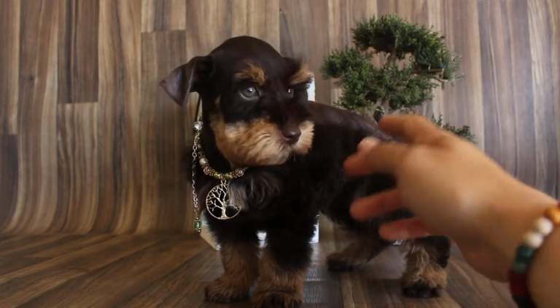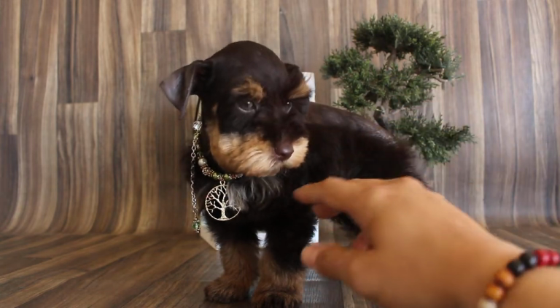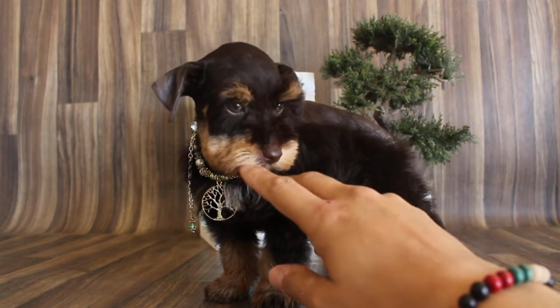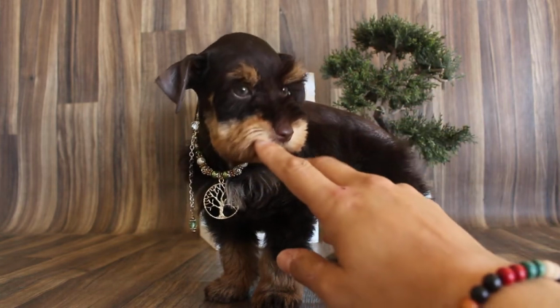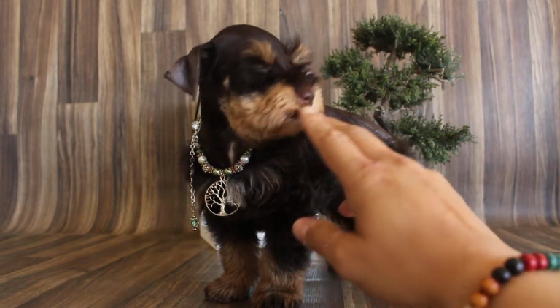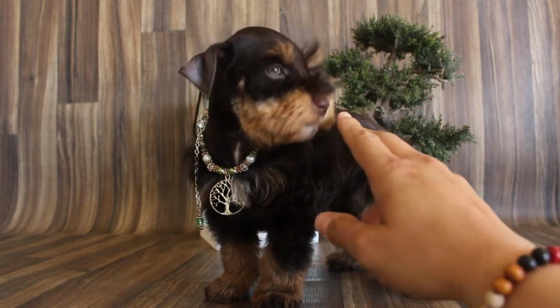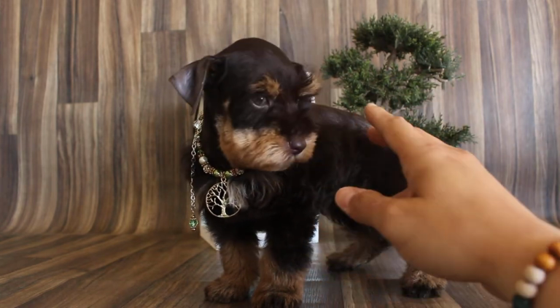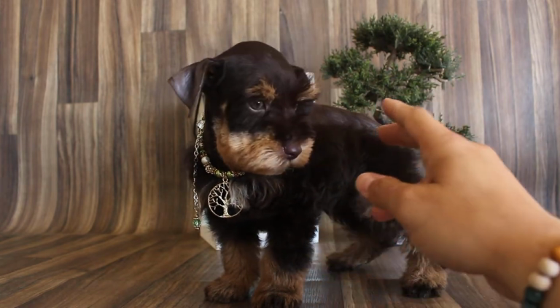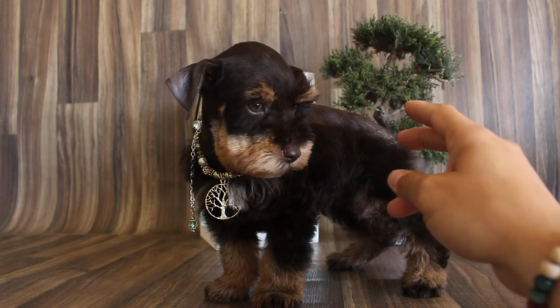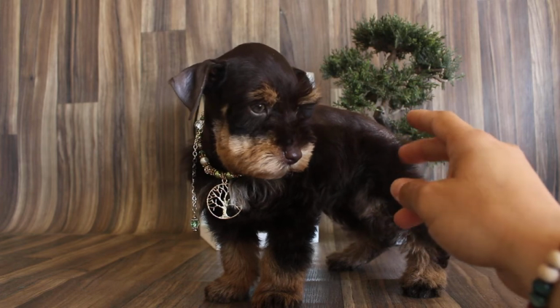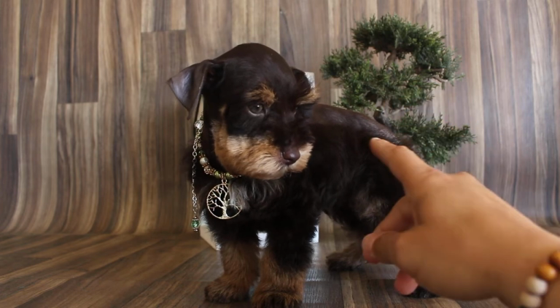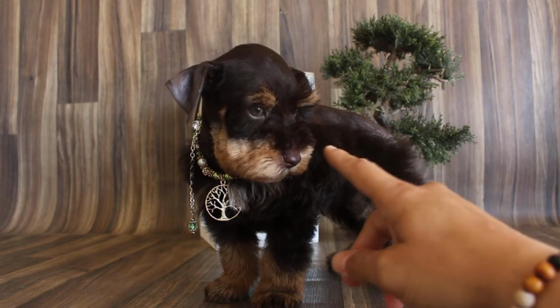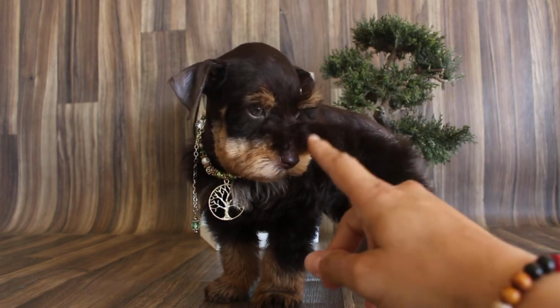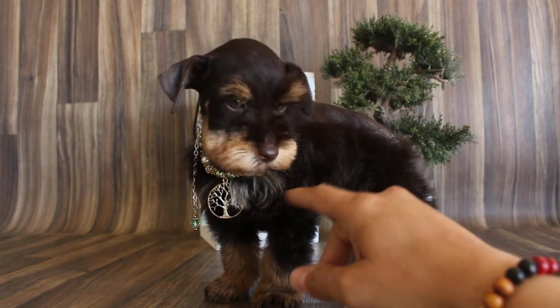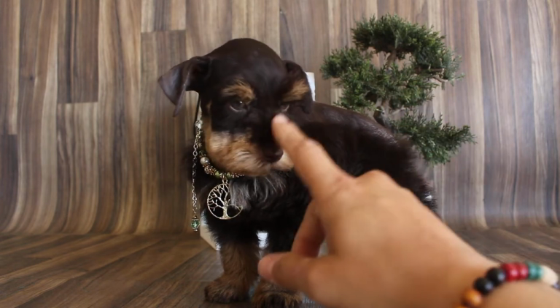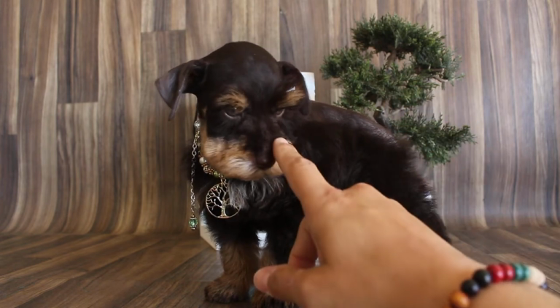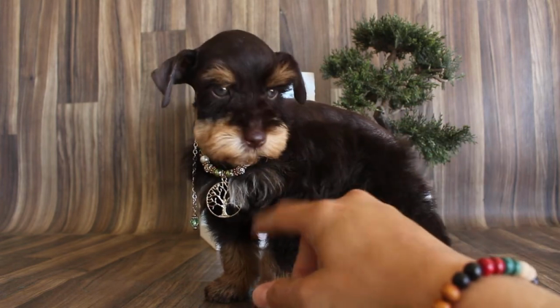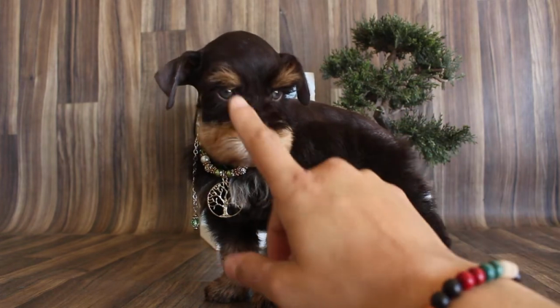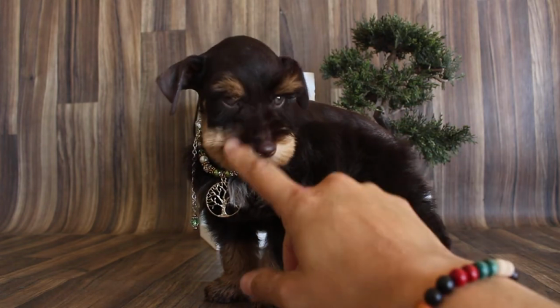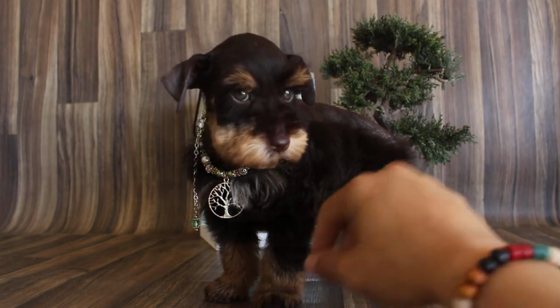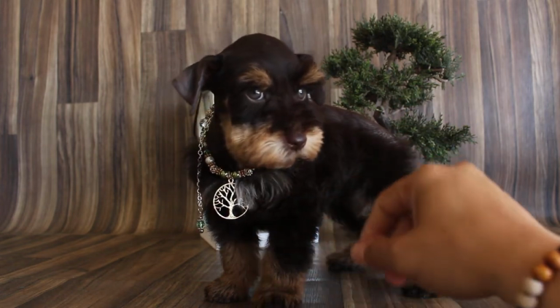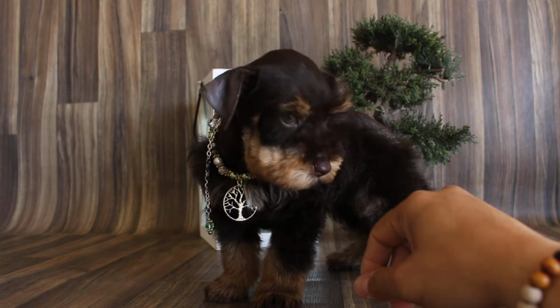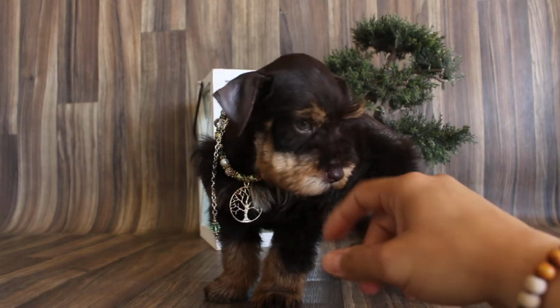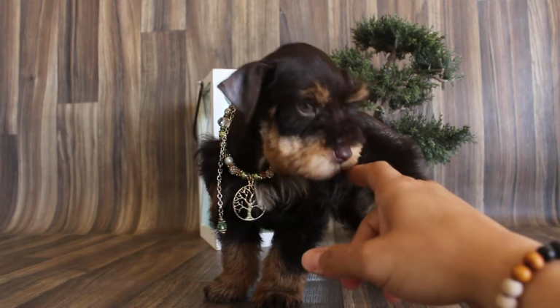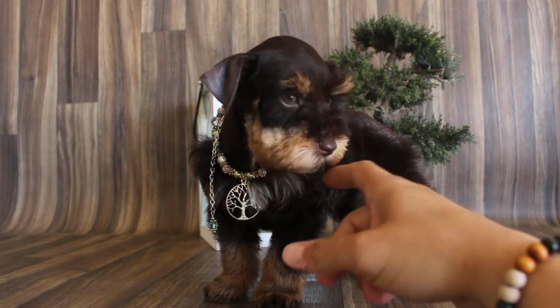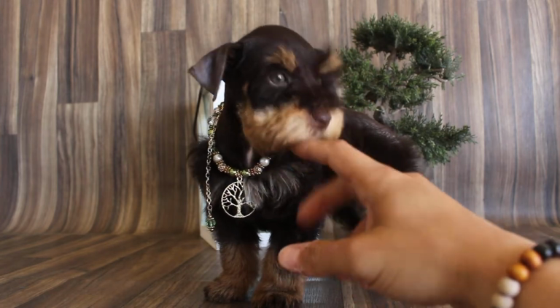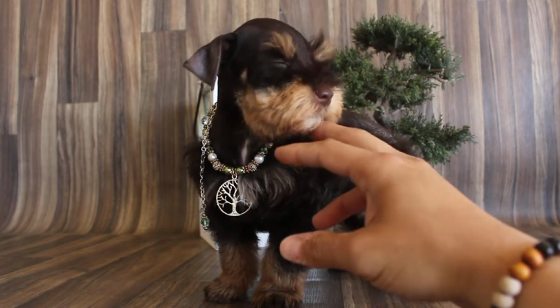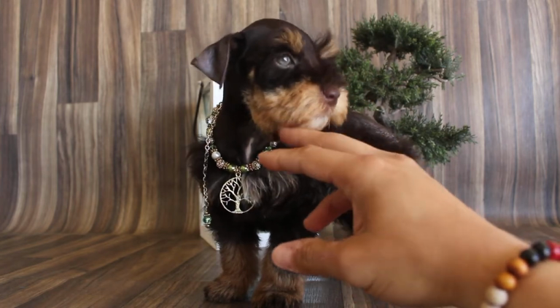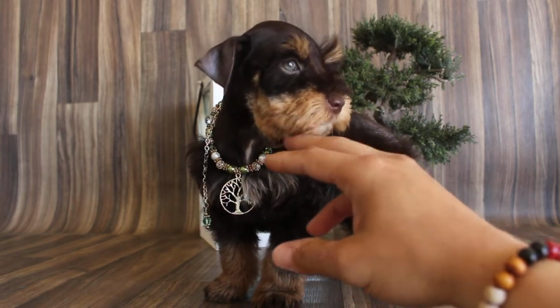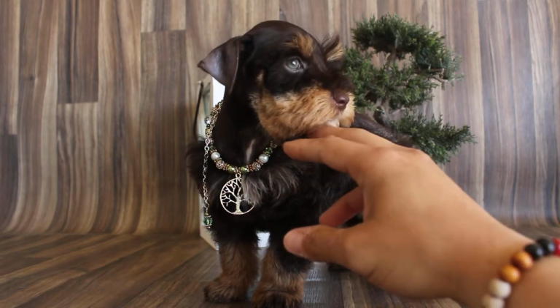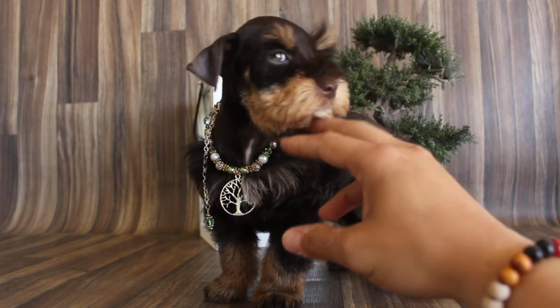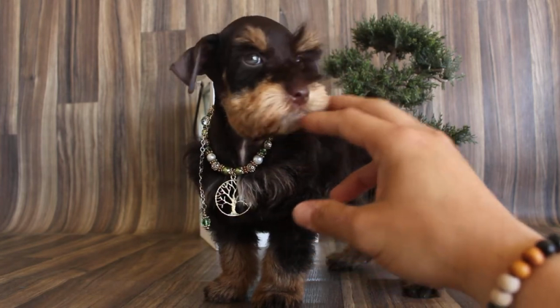He's $5,000. If you need a nanny, it's $400 more, so $5,400. He is a very rare liver and rust color. That's why he's so expensive.